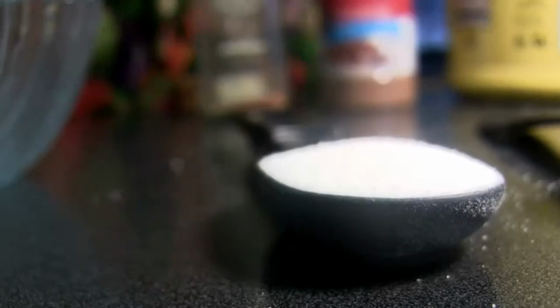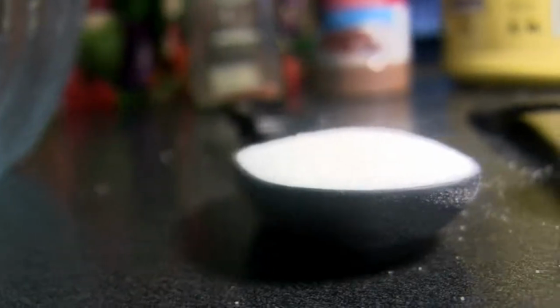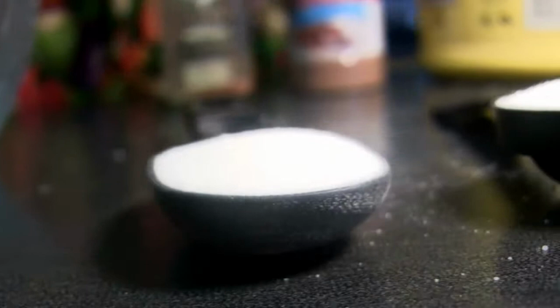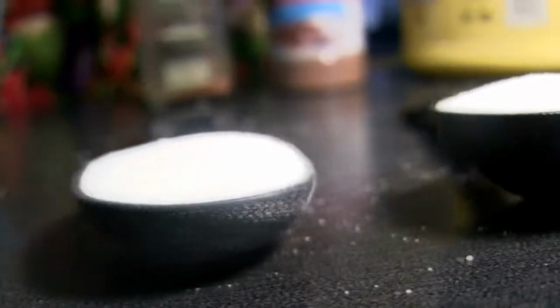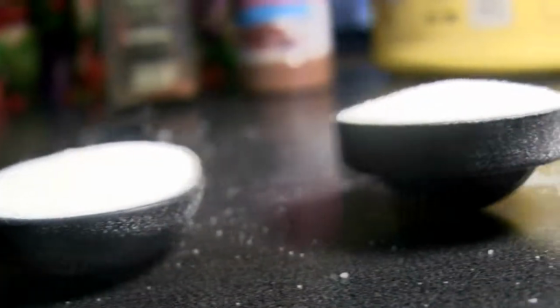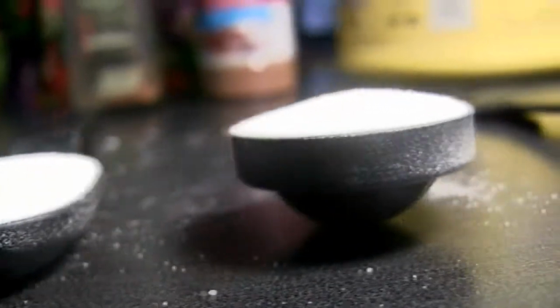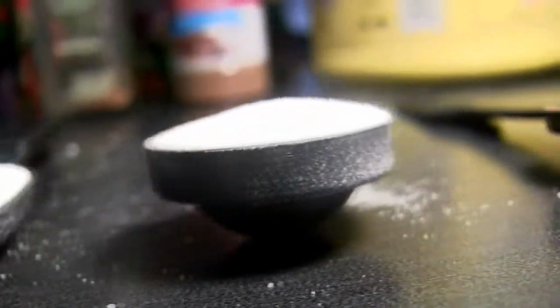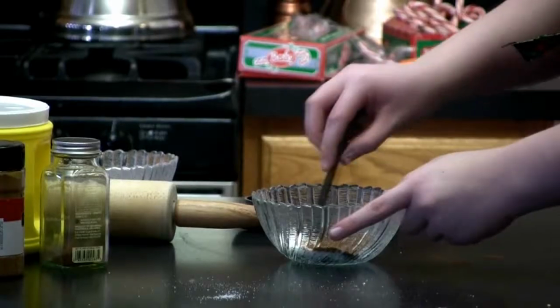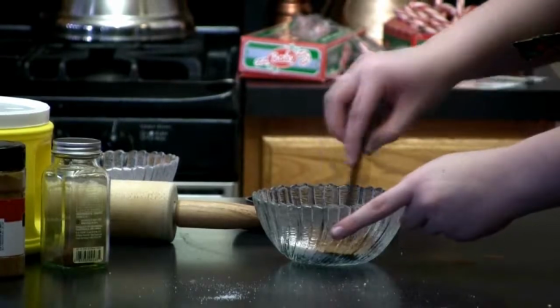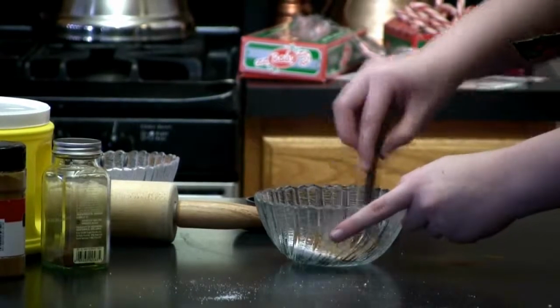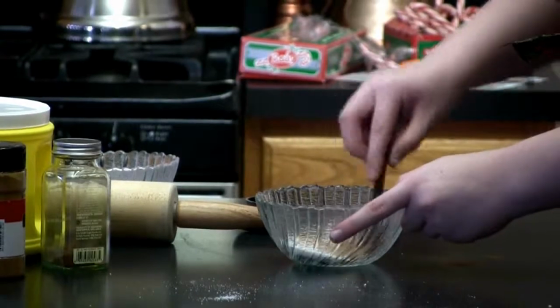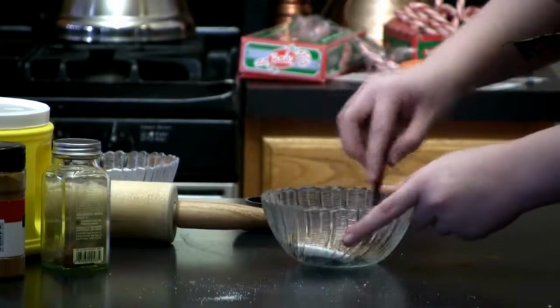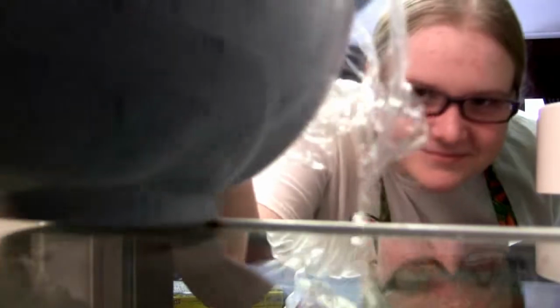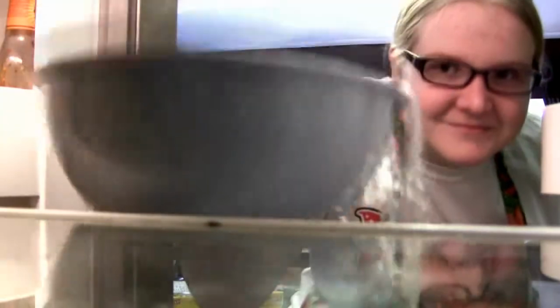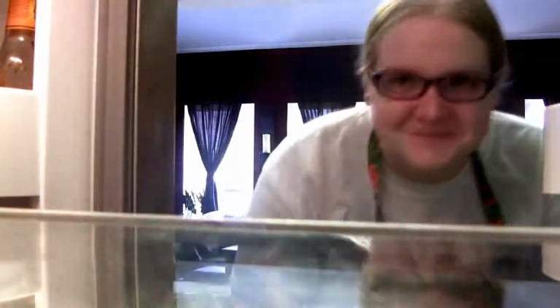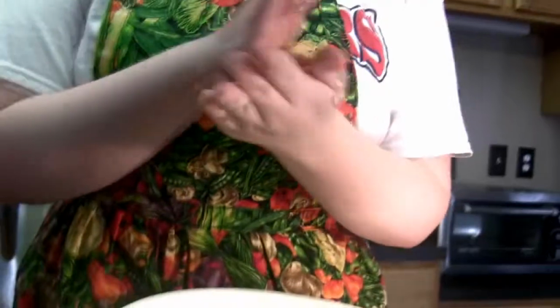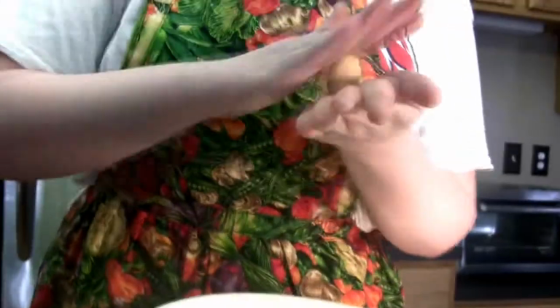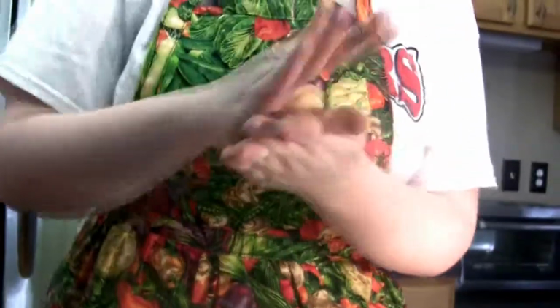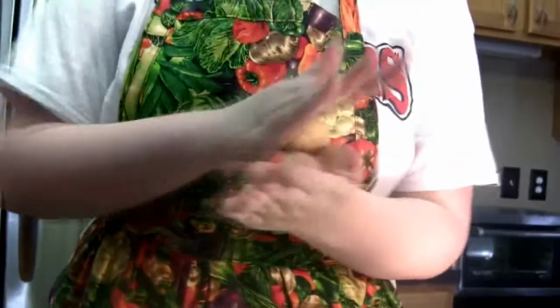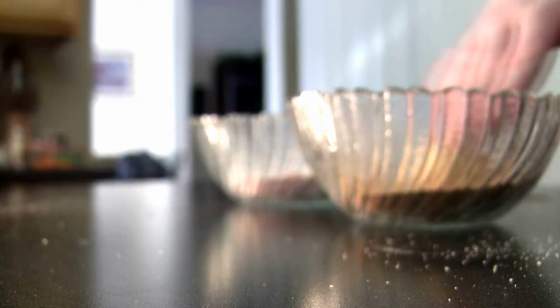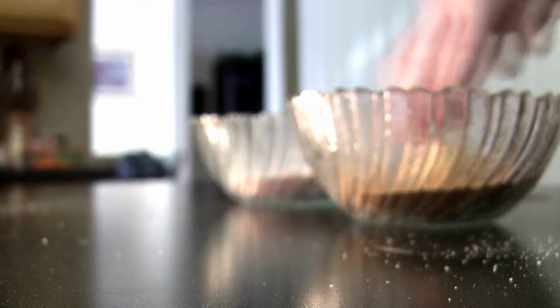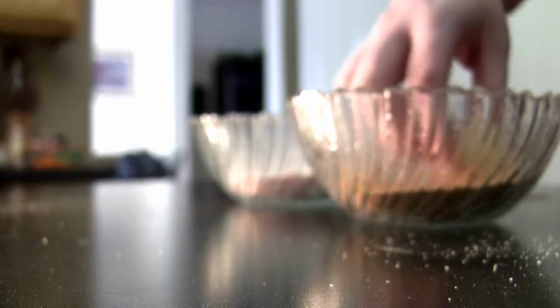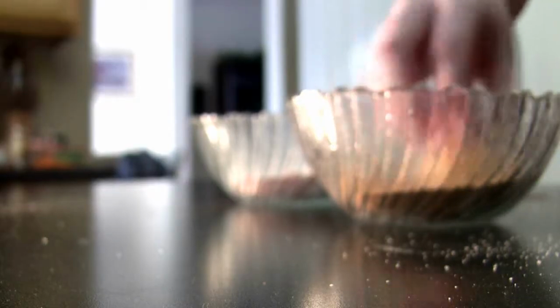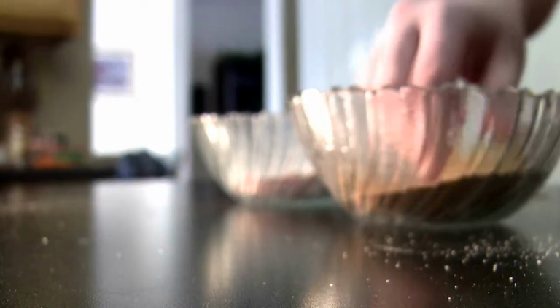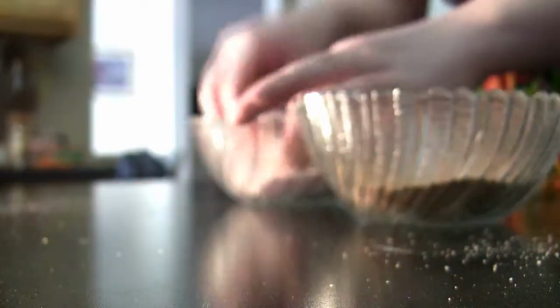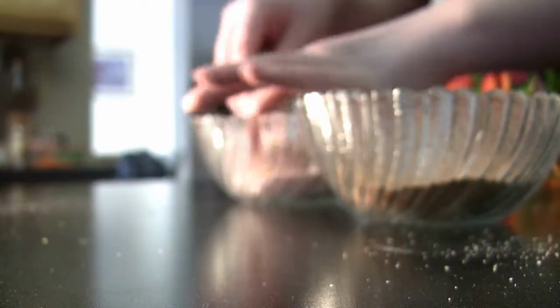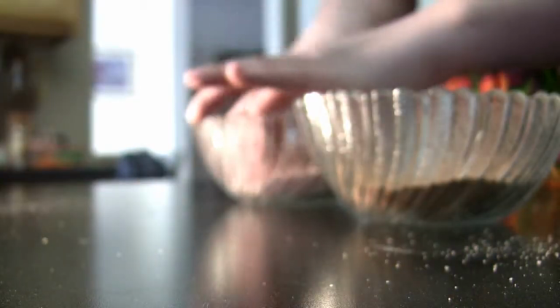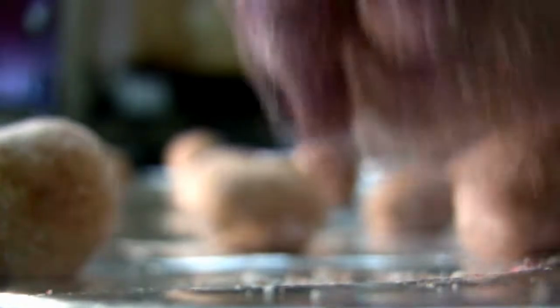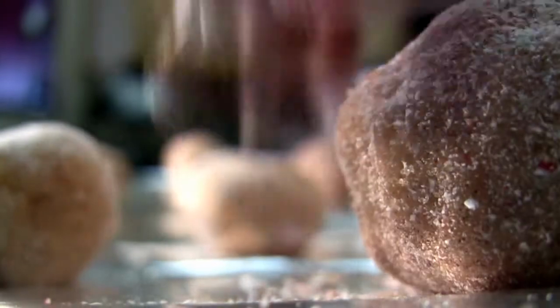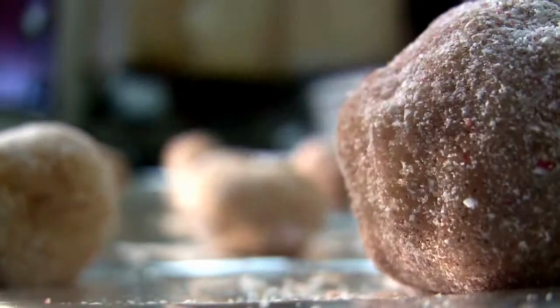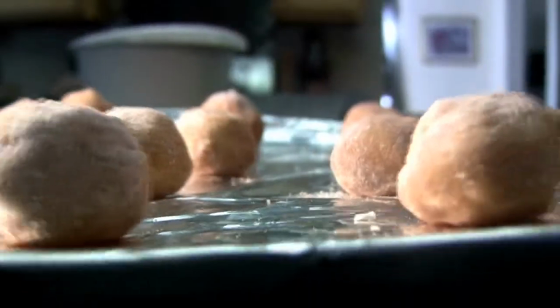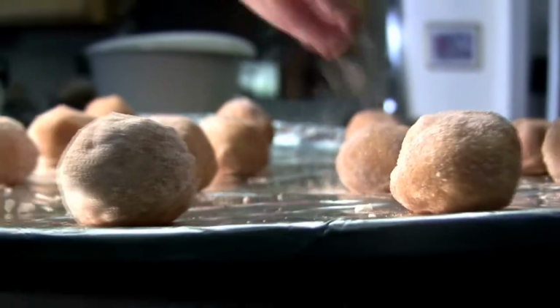Now take two tablespoons of sugar and one teaspoon of ground cinnamon. Mix them together until they're very well mixed. Take the dough out of the refrigerator and start rolling it into one-inch balls. Take the balls and roll them in the cinnamon sugar, then in the powdery candy canes. Put them on a cookie sheet about two inches apart.